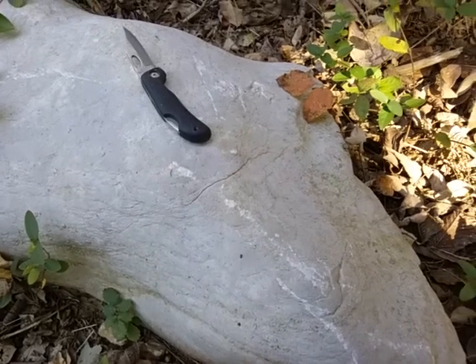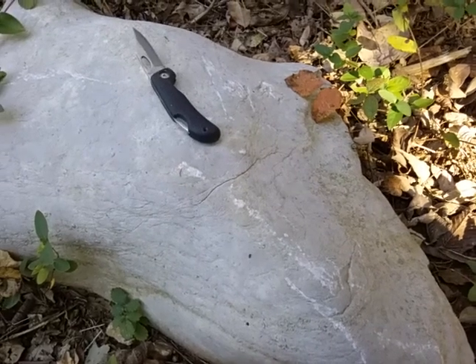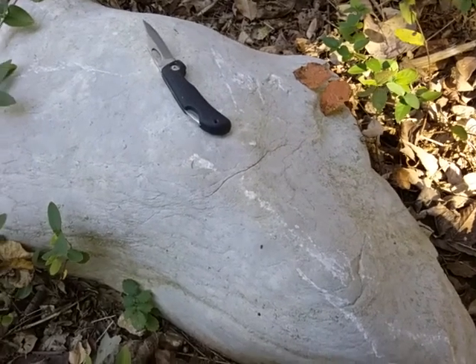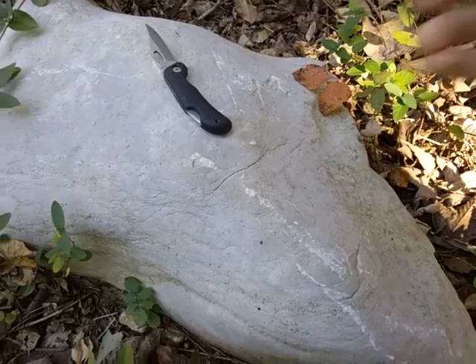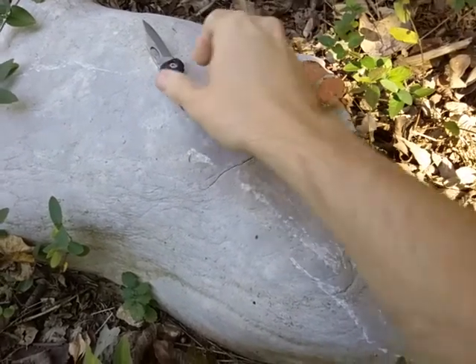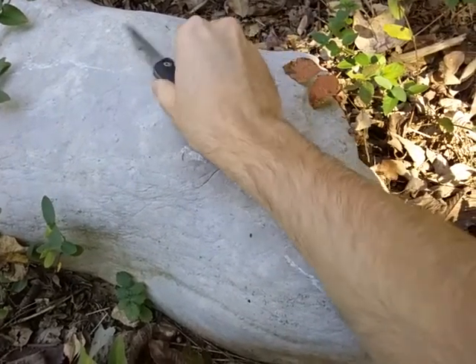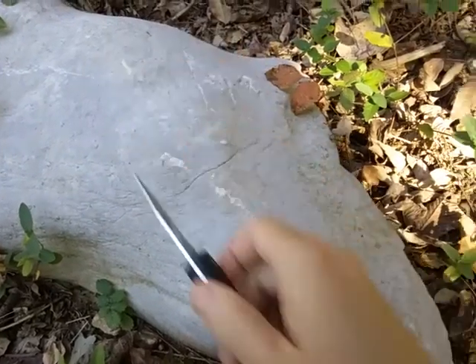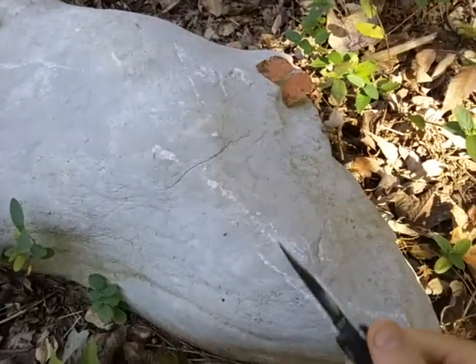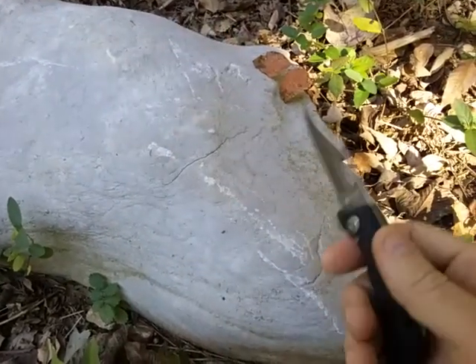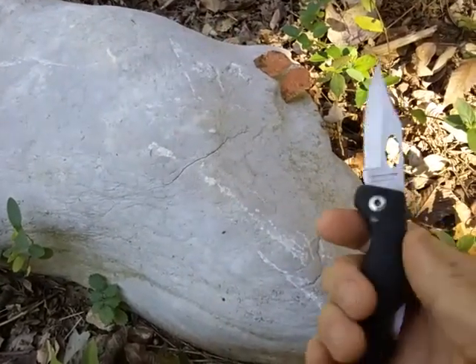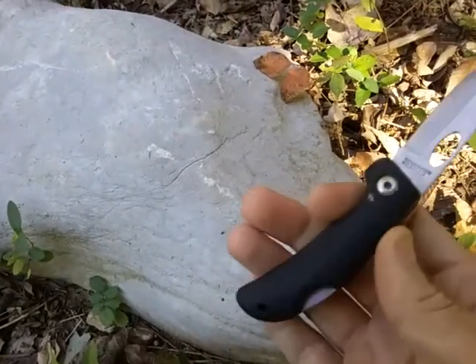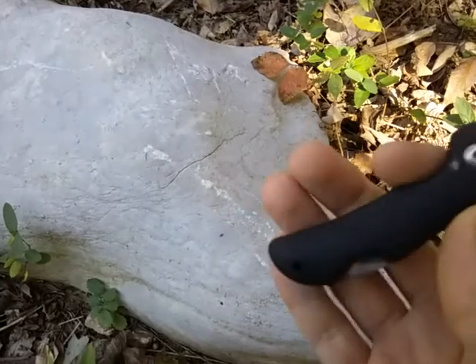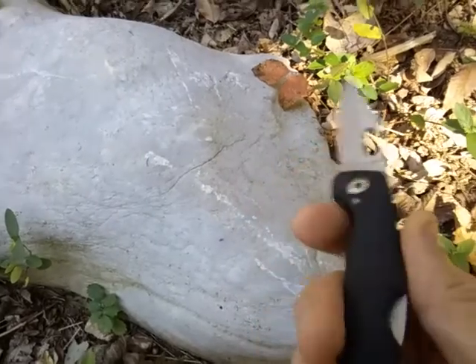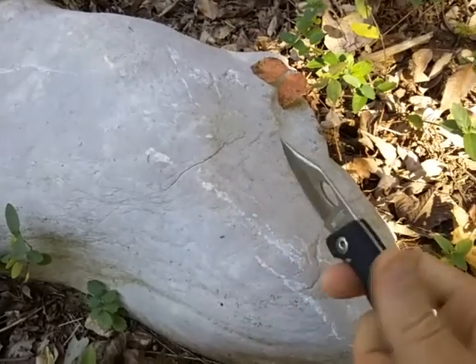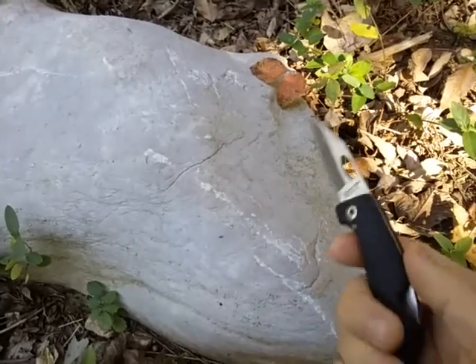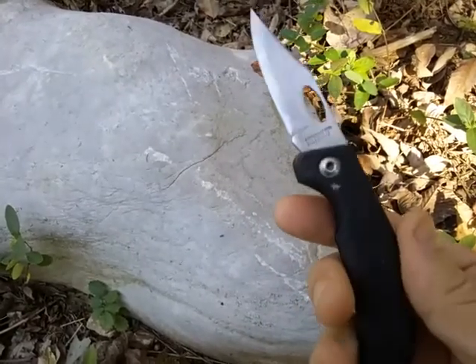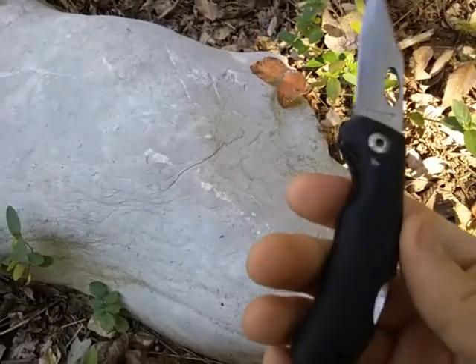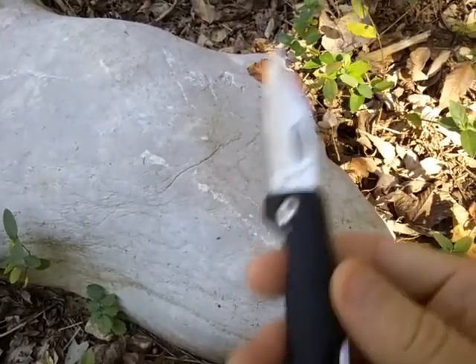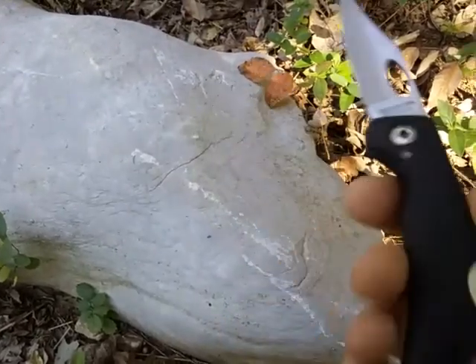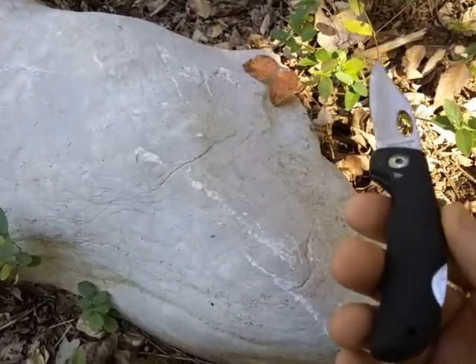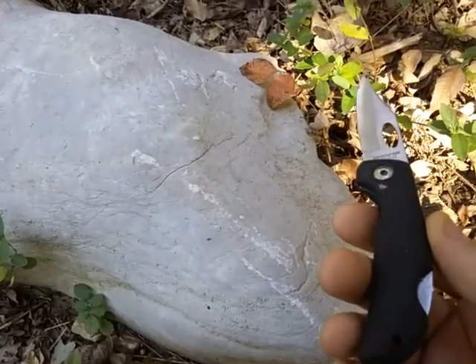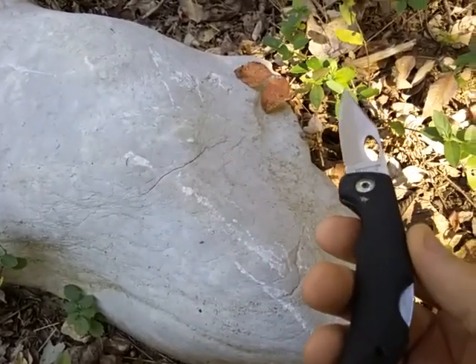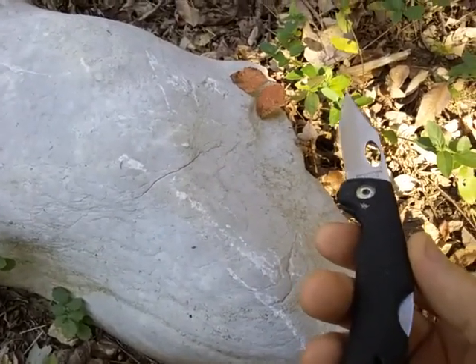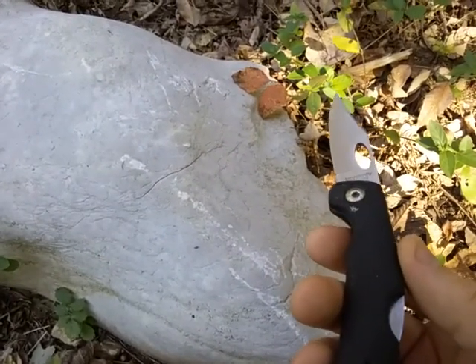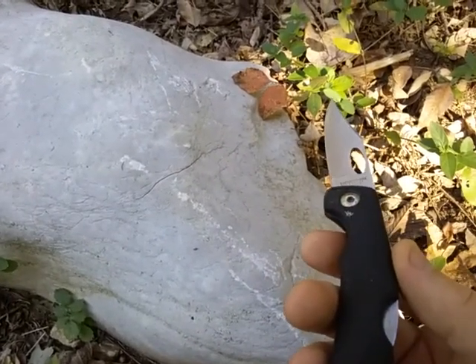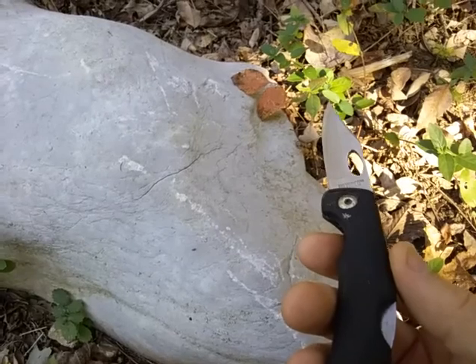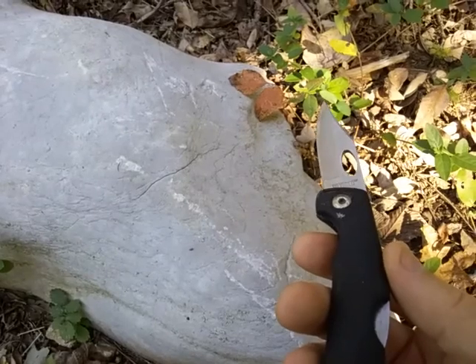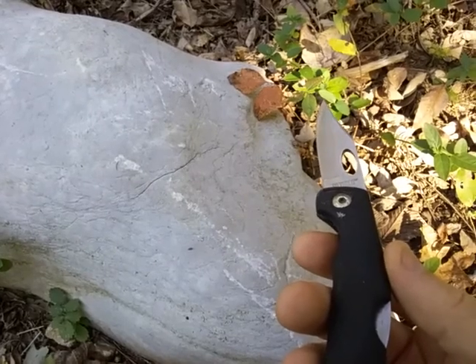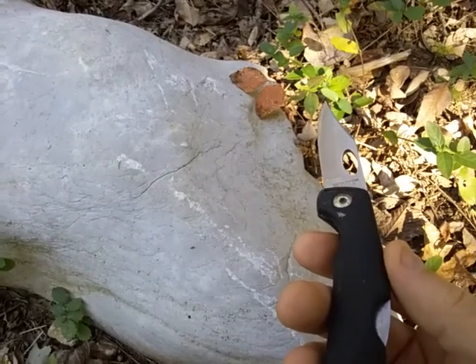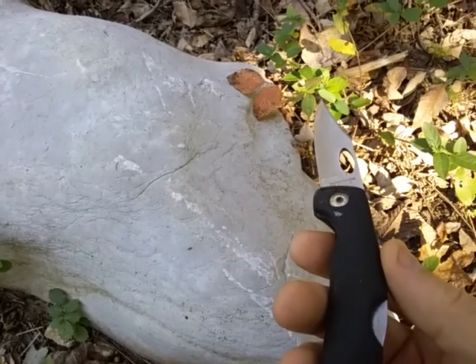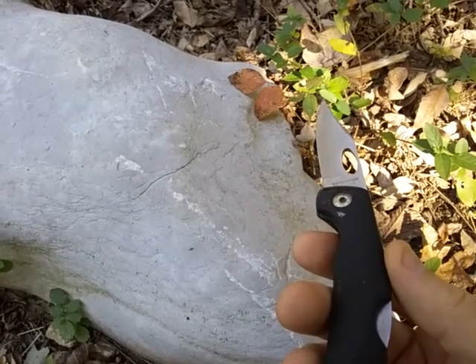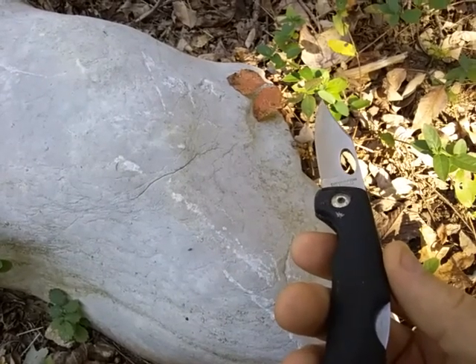Hey YouTube, this is The Art of Prepping. Thanks for joining me. This is your survival hack of the week collaboration video with Fishing Survival Outdoors, also known as FSO.